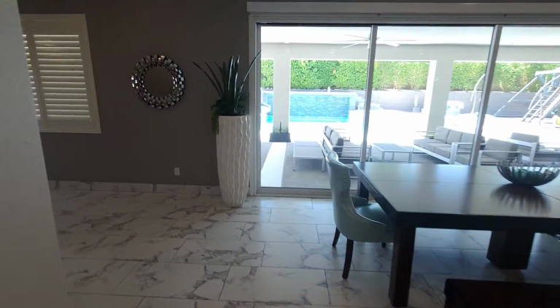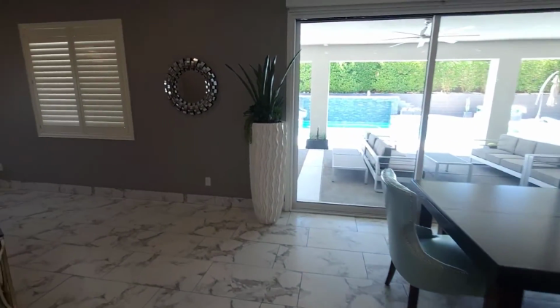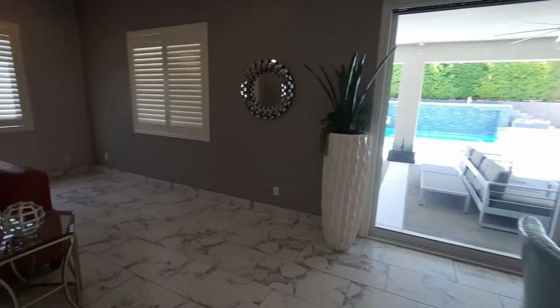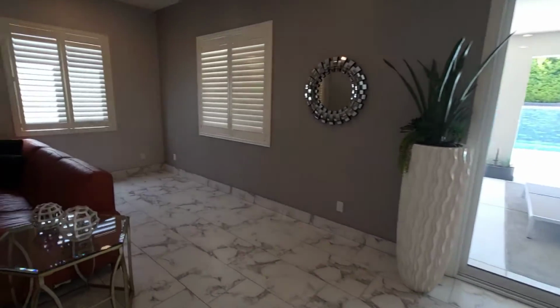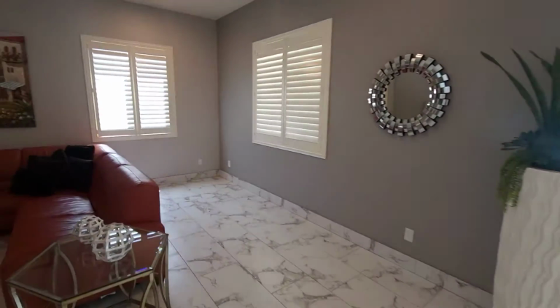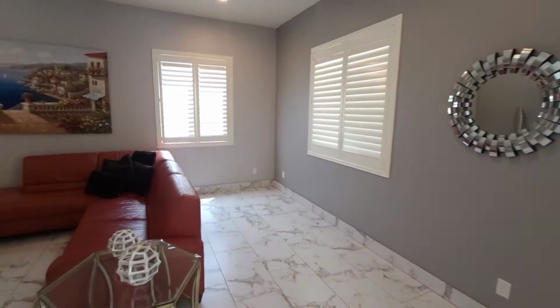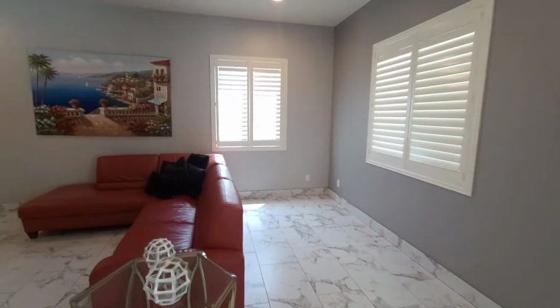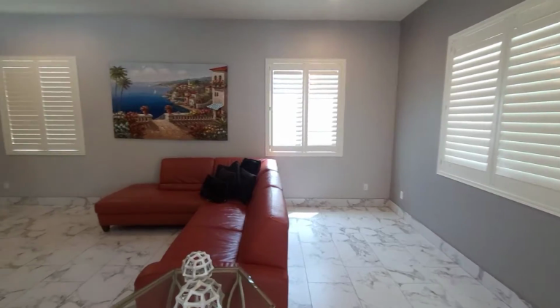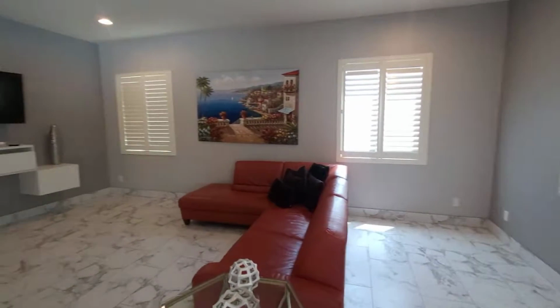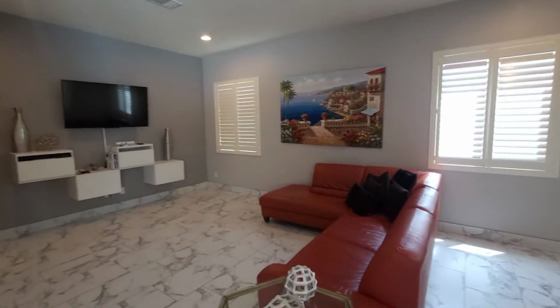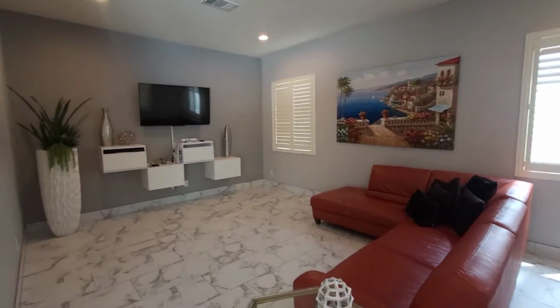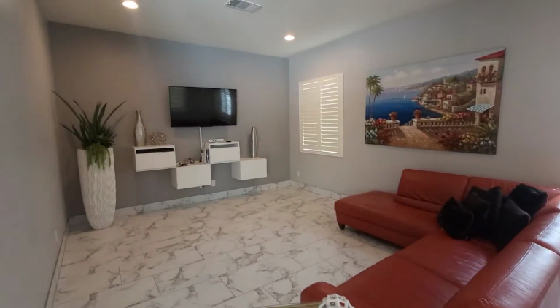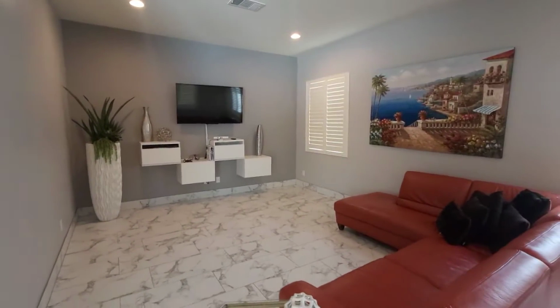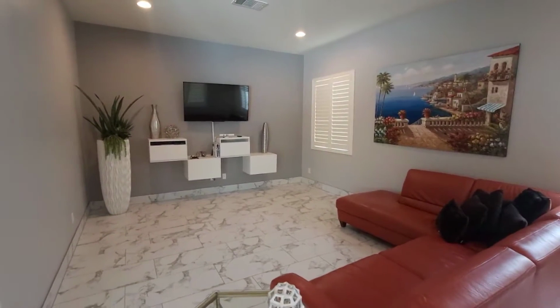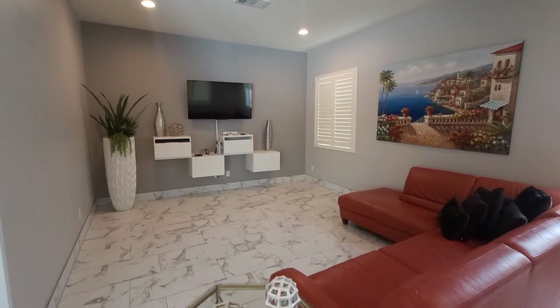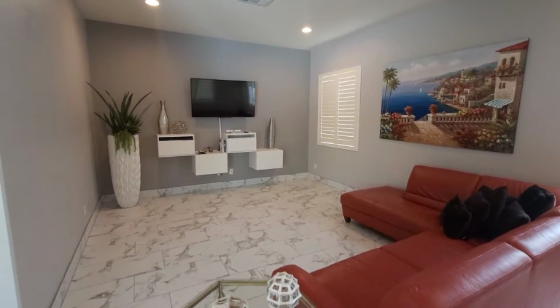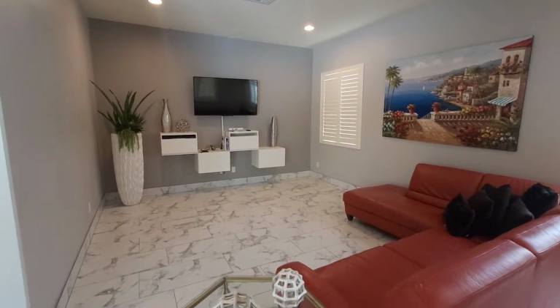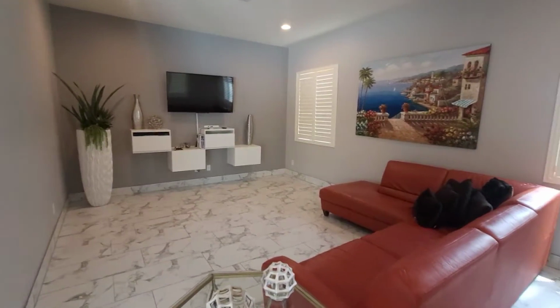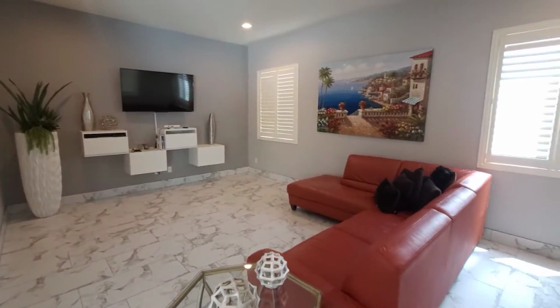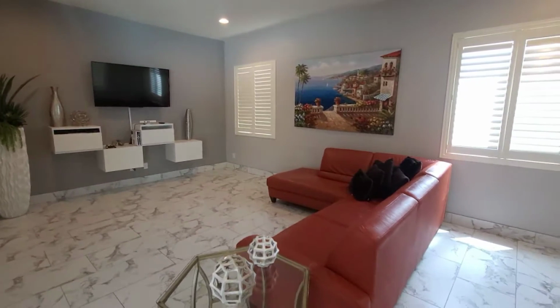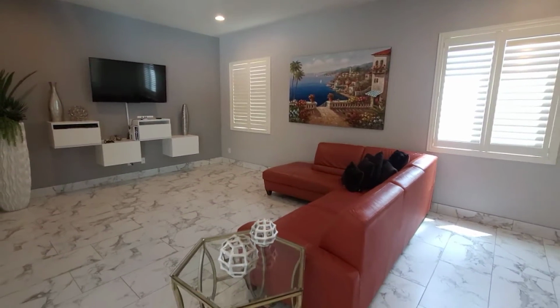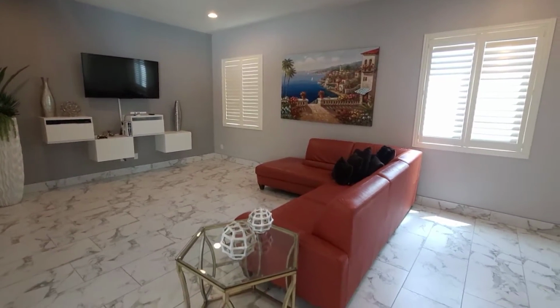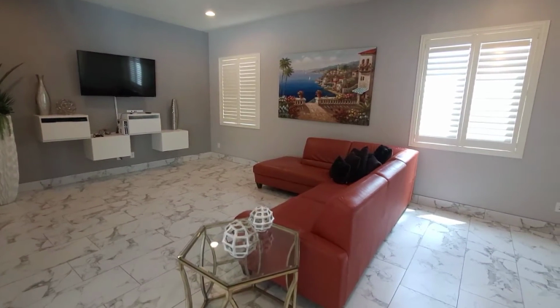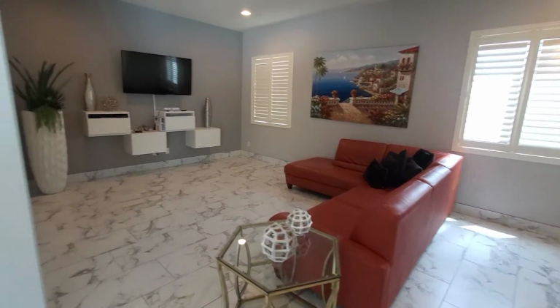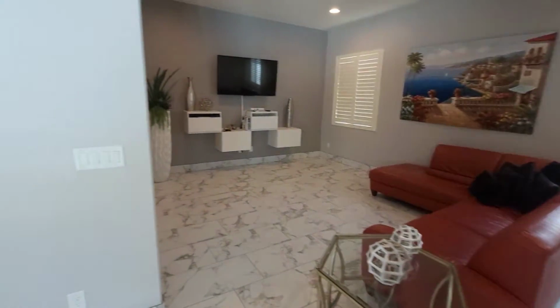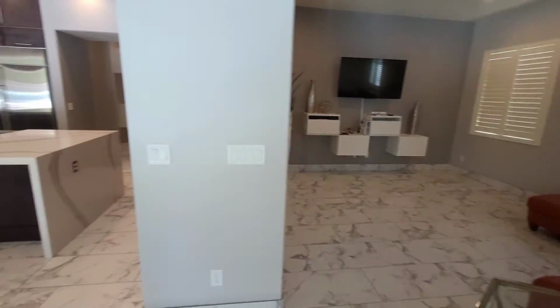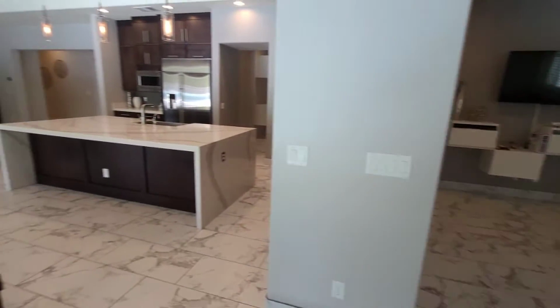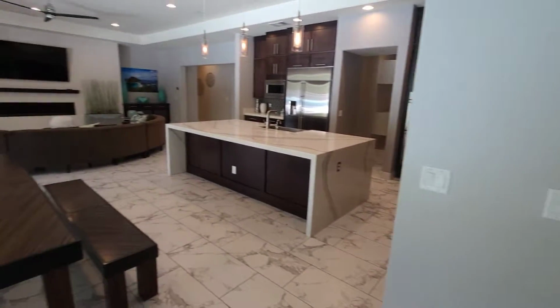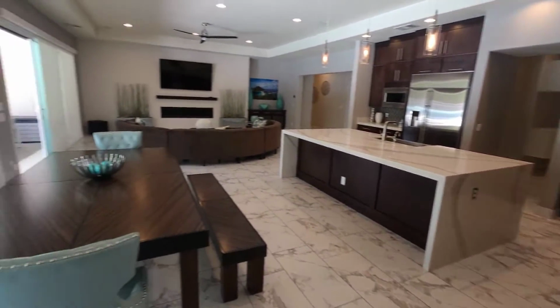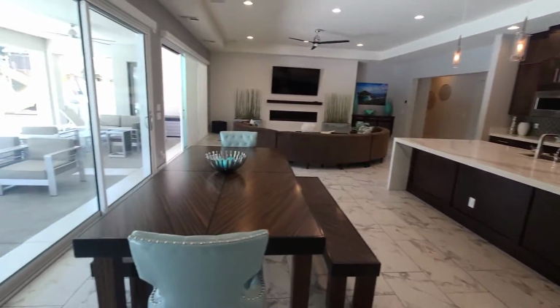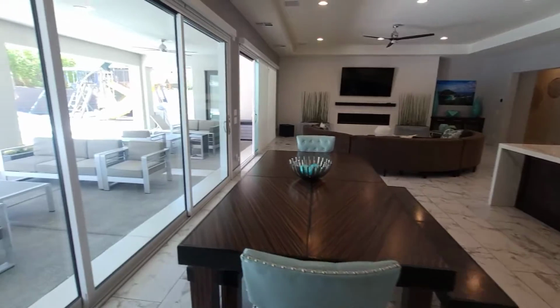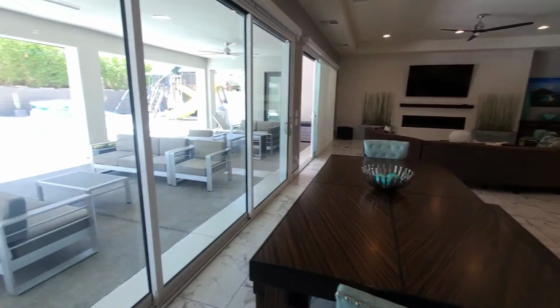Huge area for the dining room. Over here you got another sitting area, living room — whatever you want that to be. You can make it a game area, kids room, endless options over there.